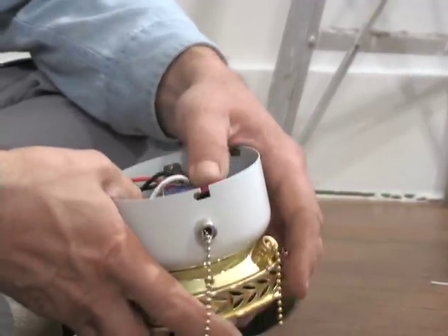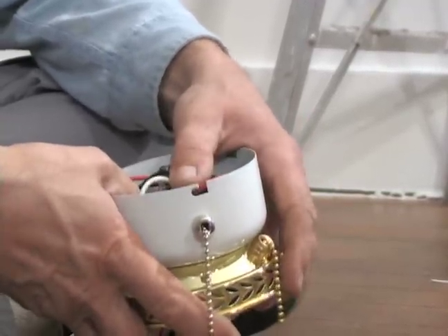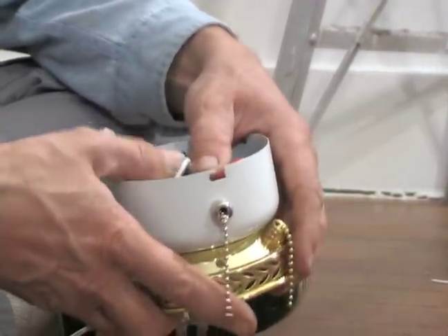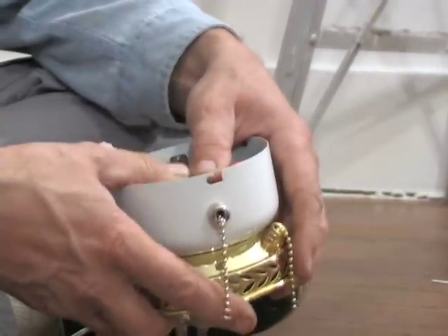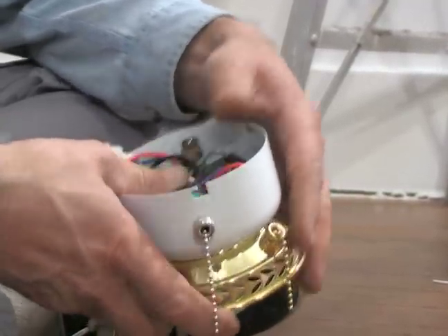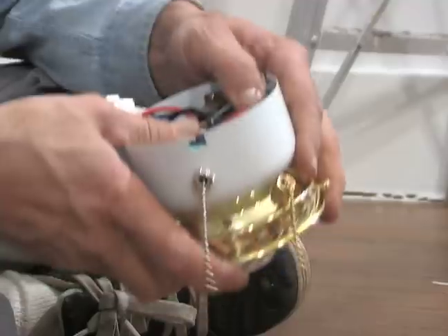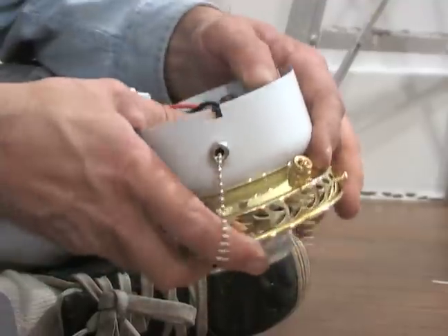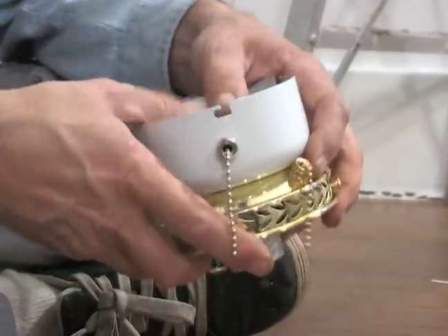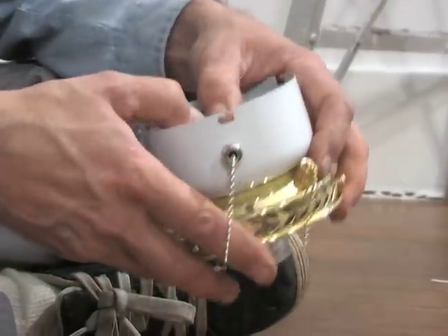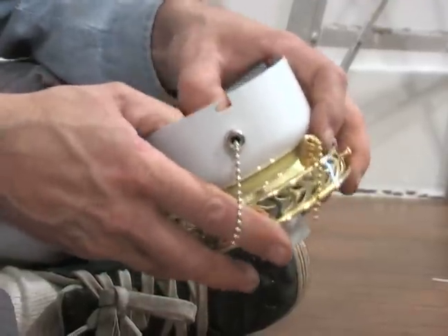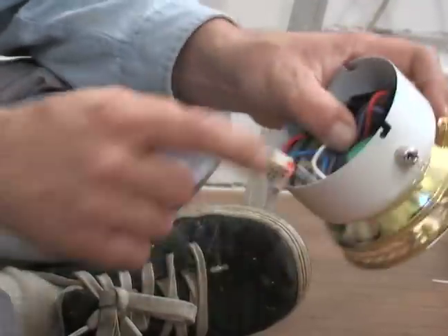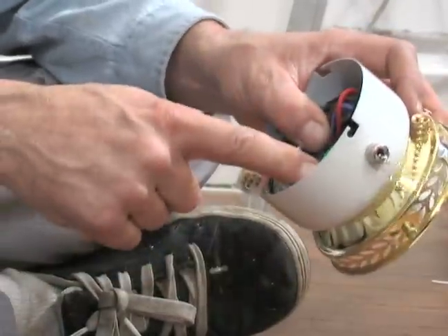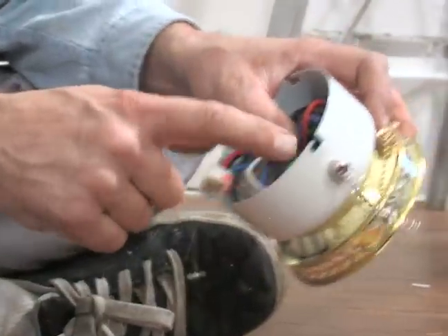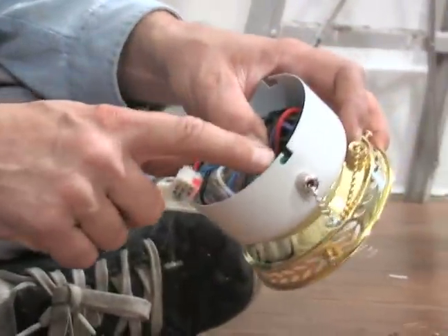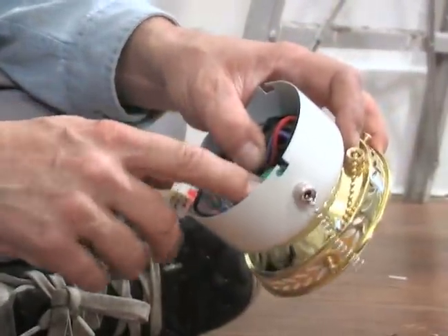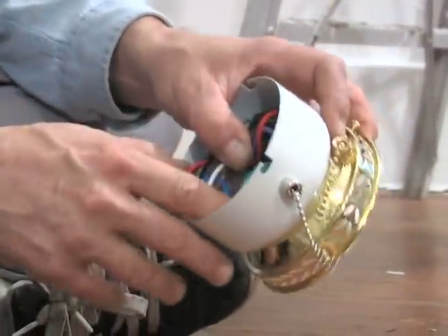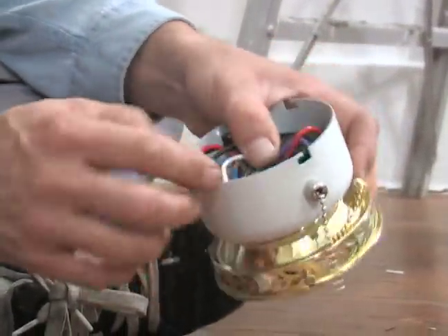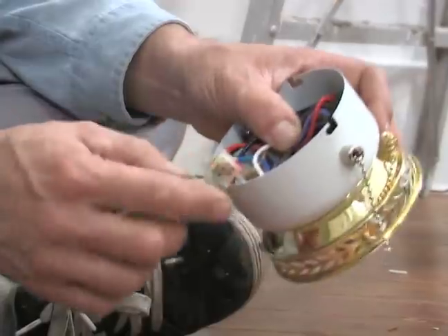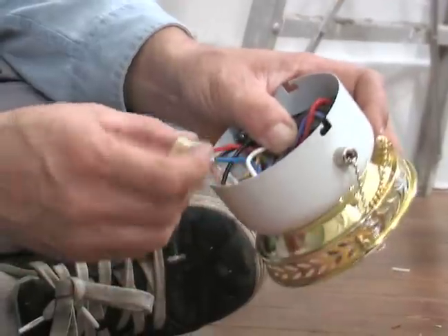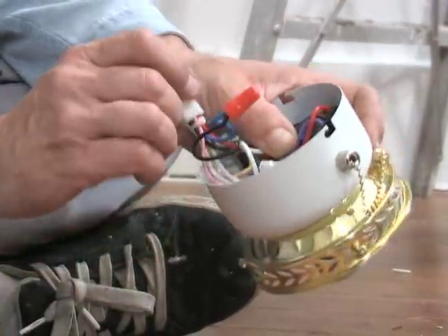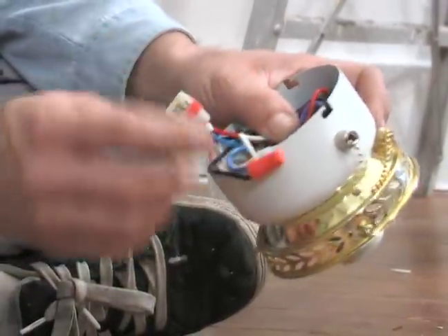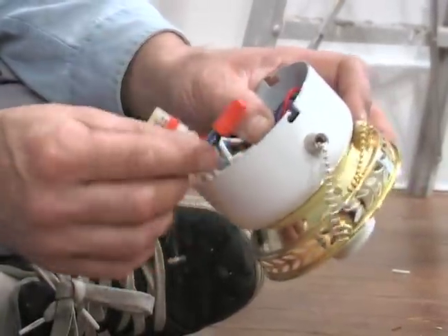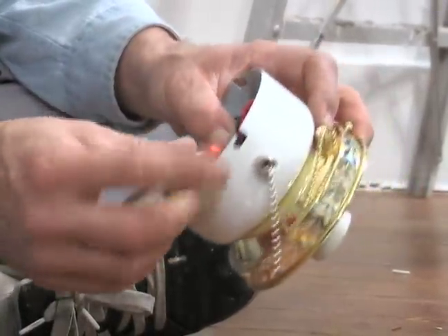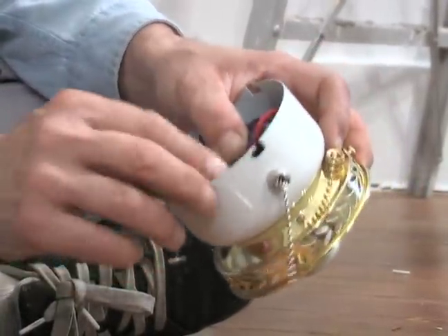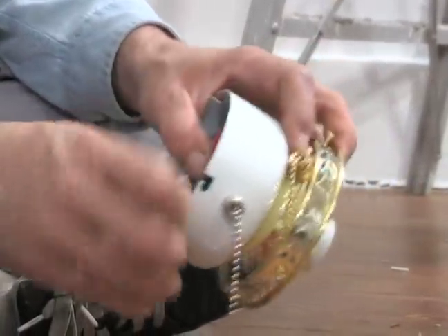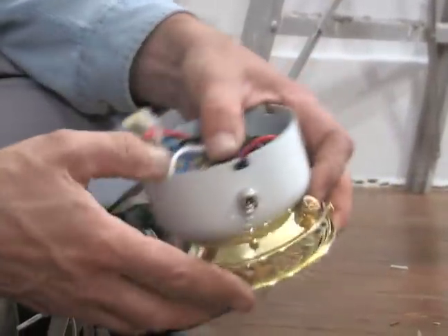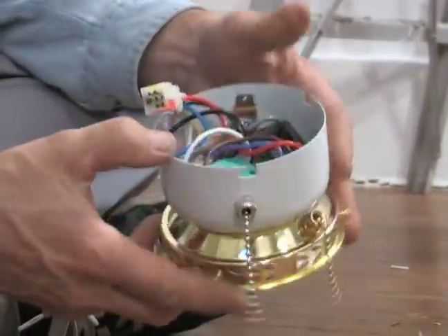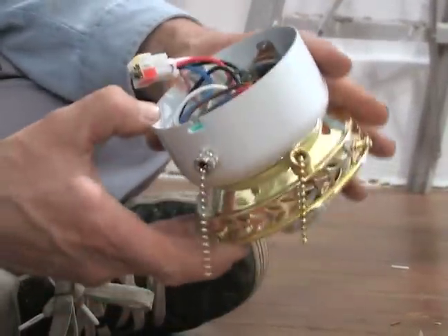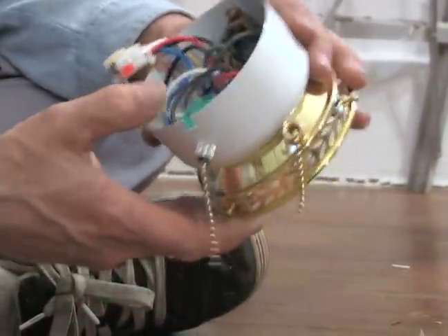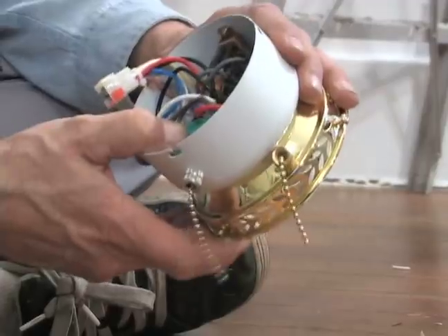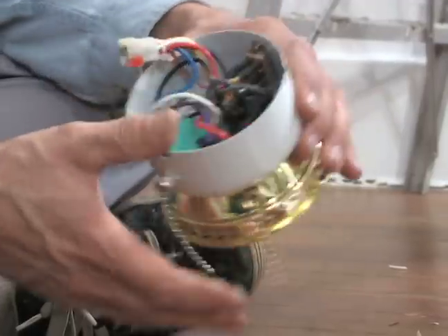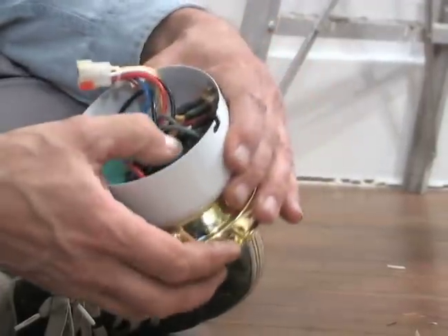When it all looks good, study it and see if there are any wires touching anything, if you think anything's going to rub off. And that all looks pretty good right there.